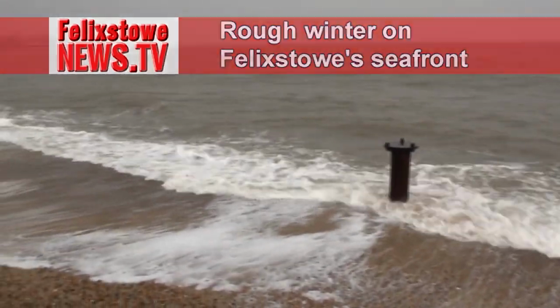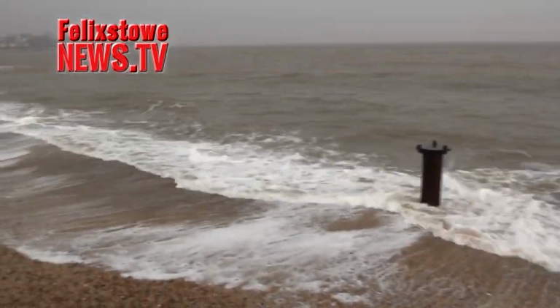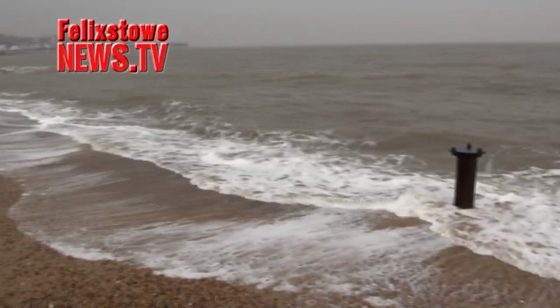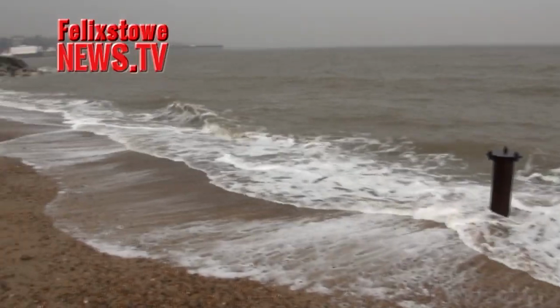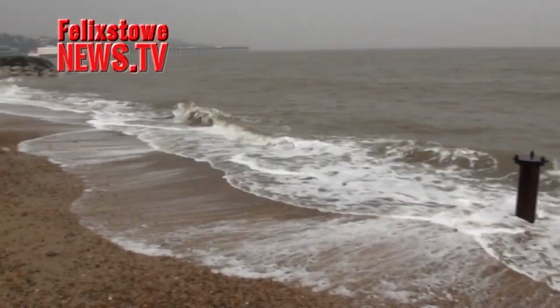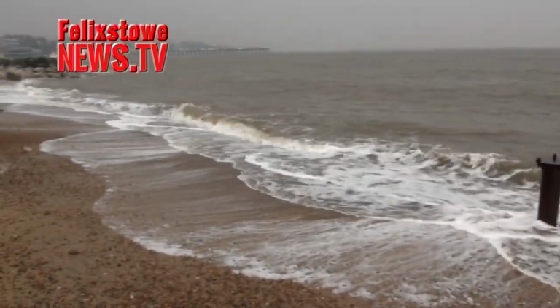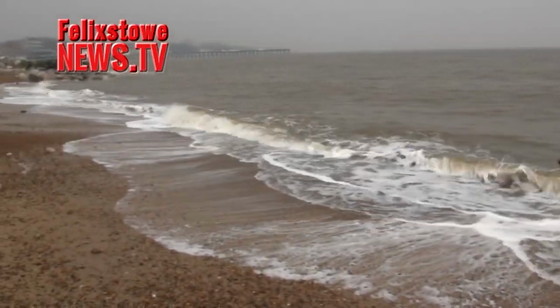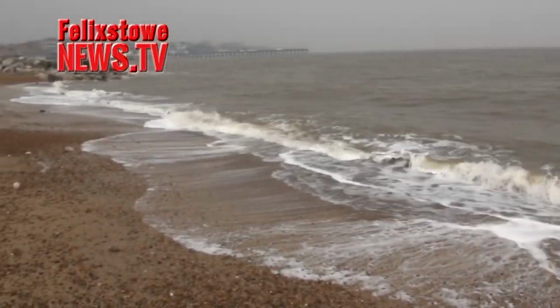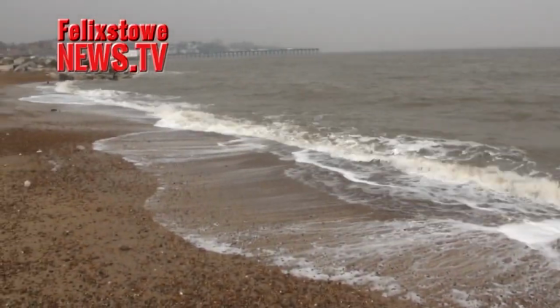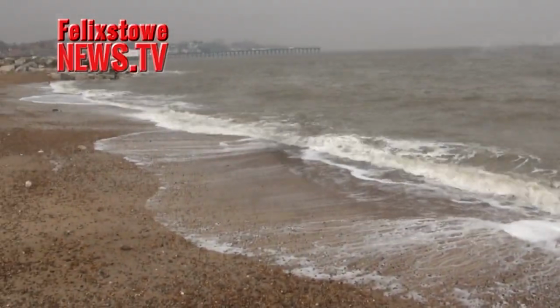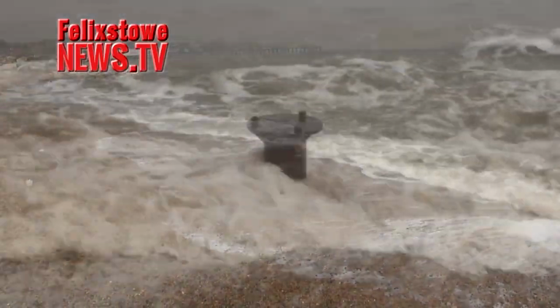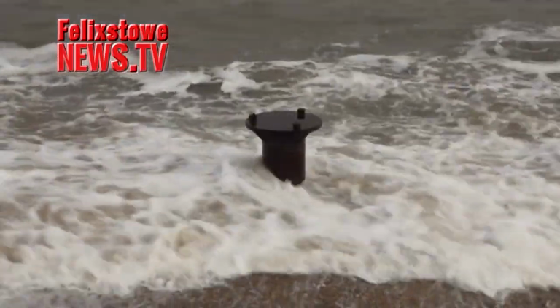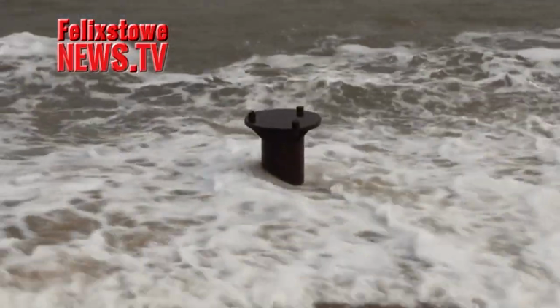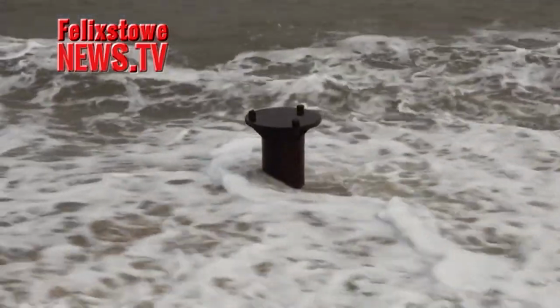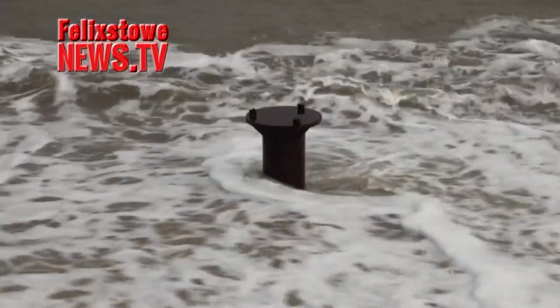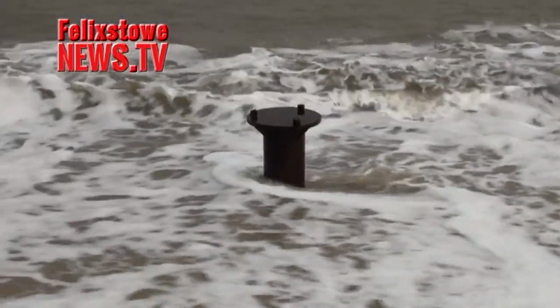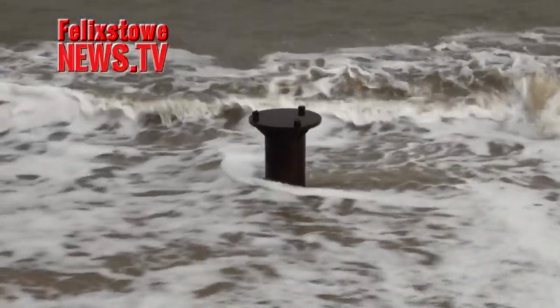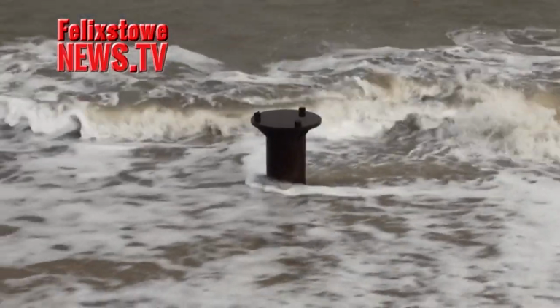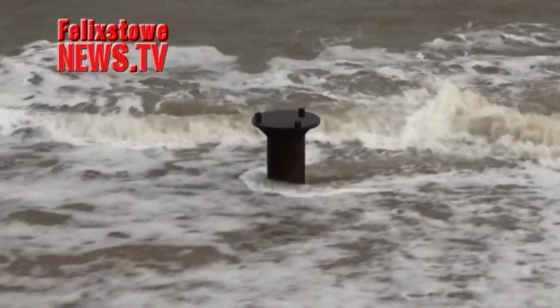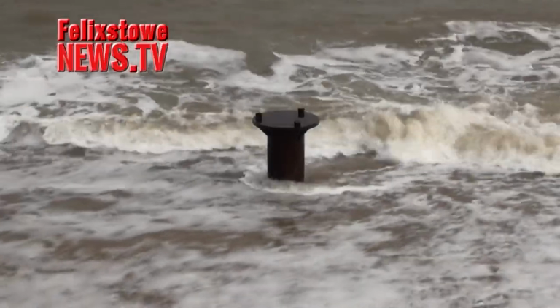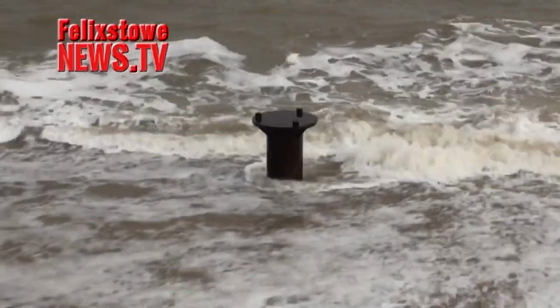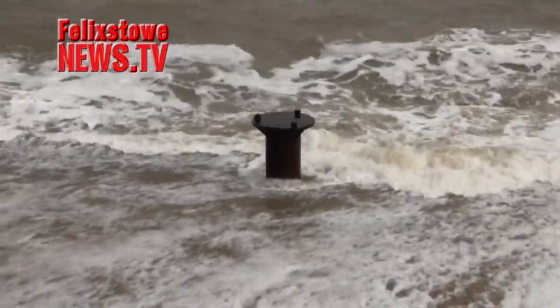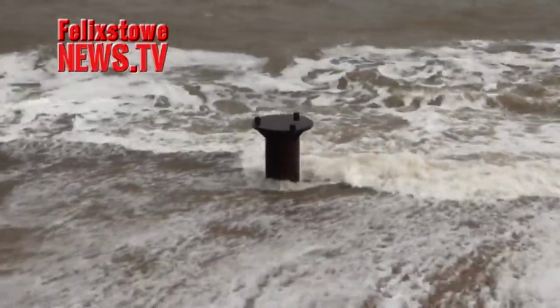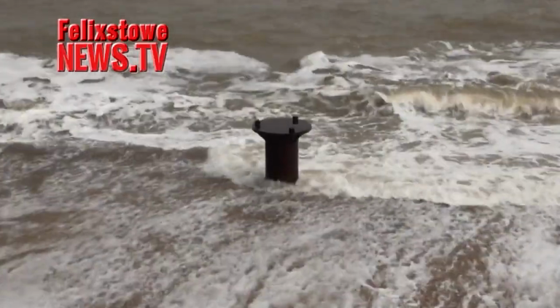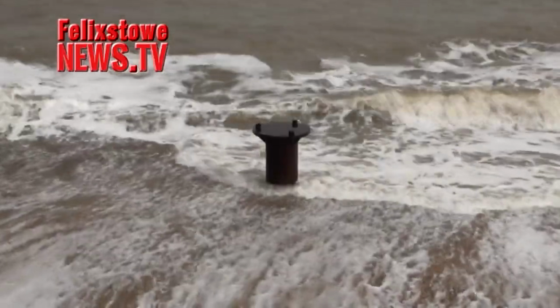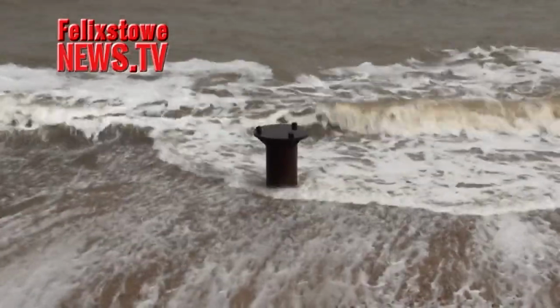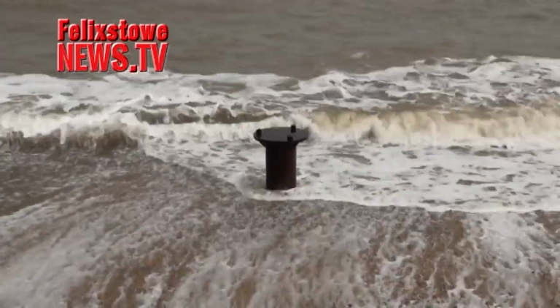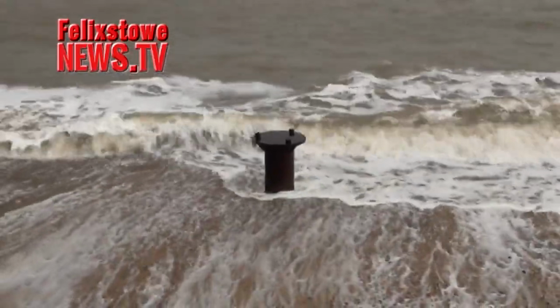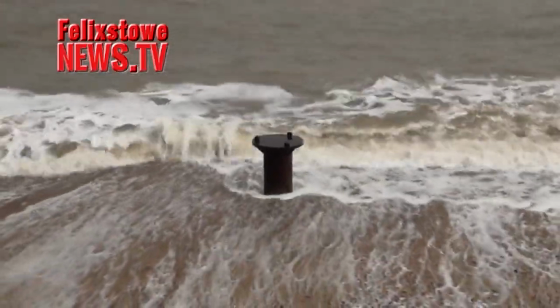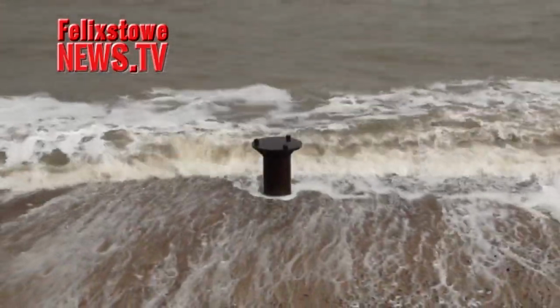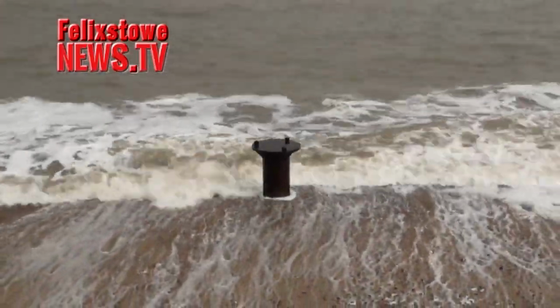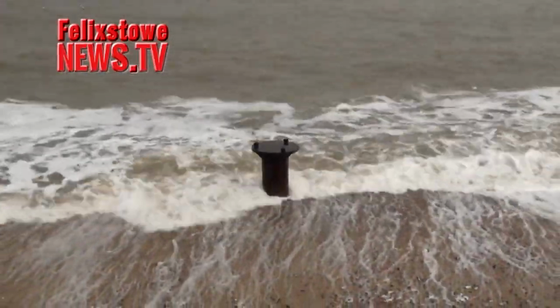2013 has been a rough winter on Felixdale Seafront, with many of the warning signs knocked down and damaged by the waves, and lots of sand washed away by storms and tides.